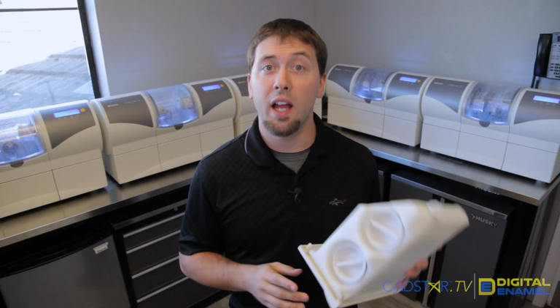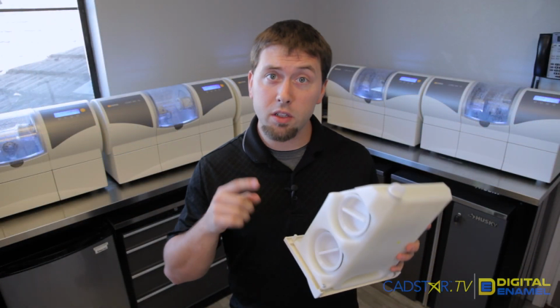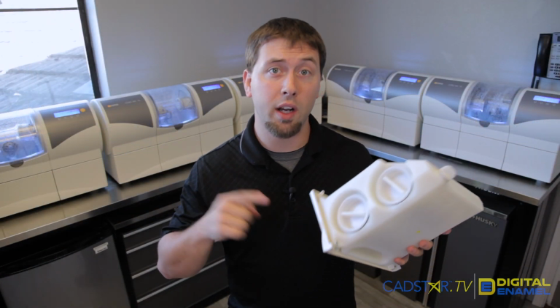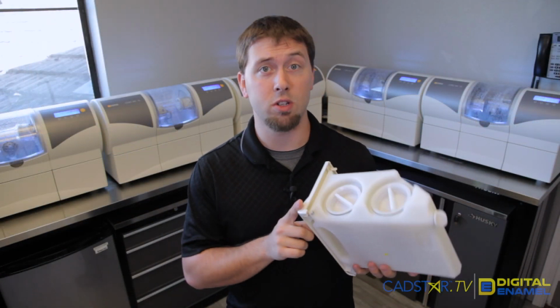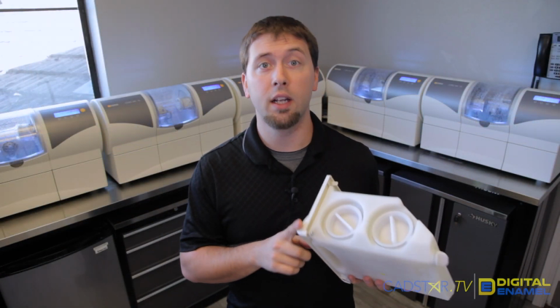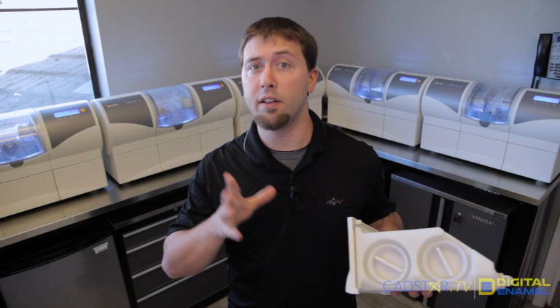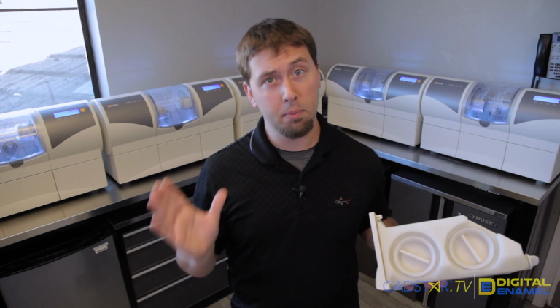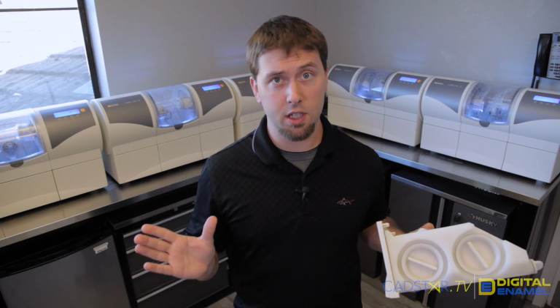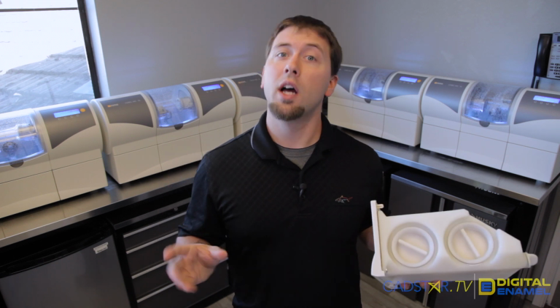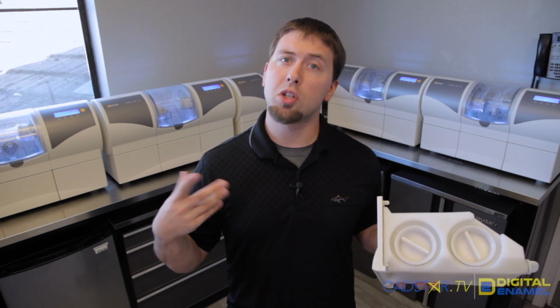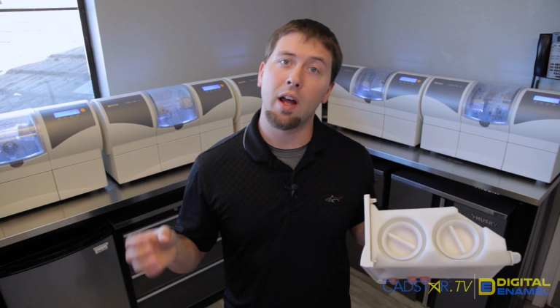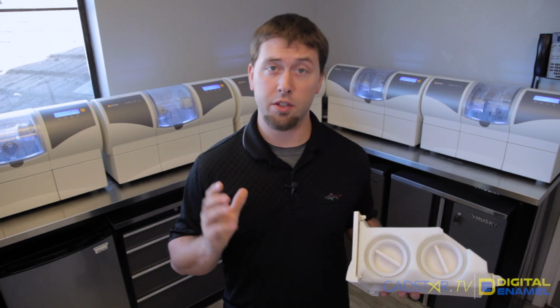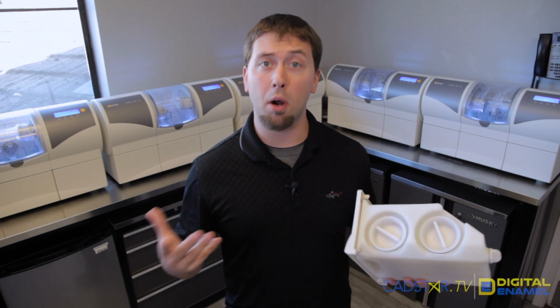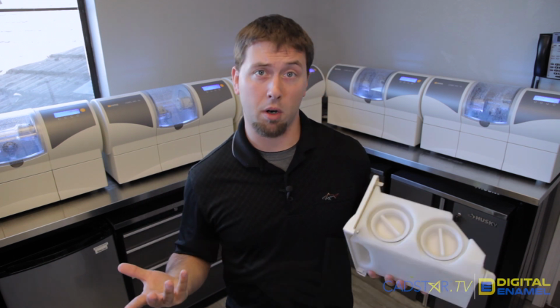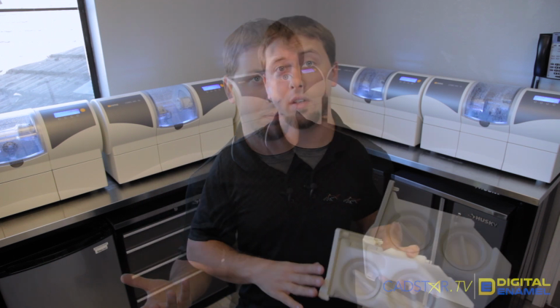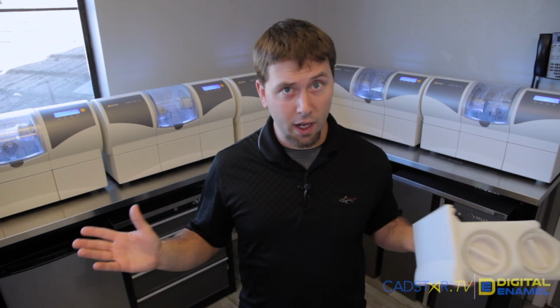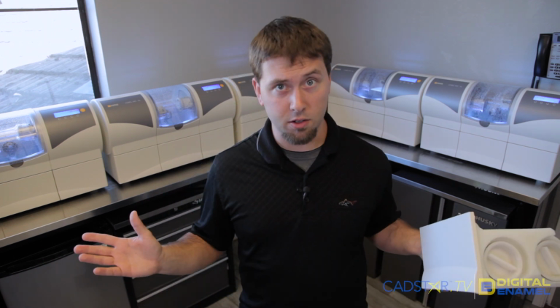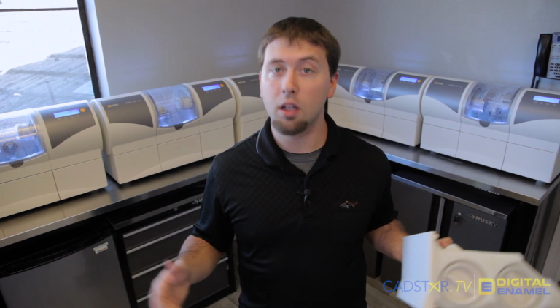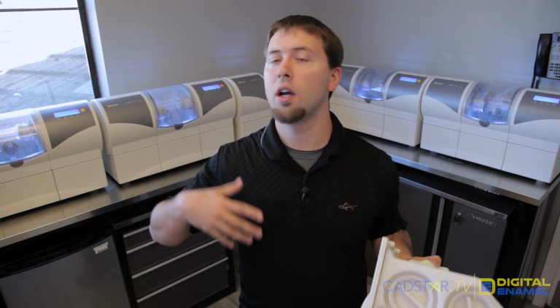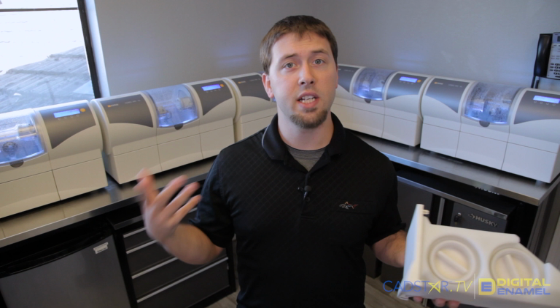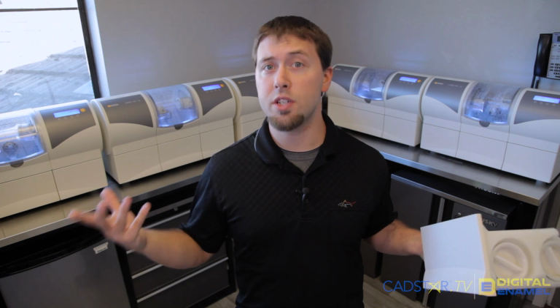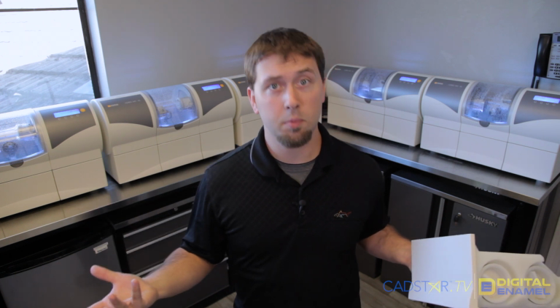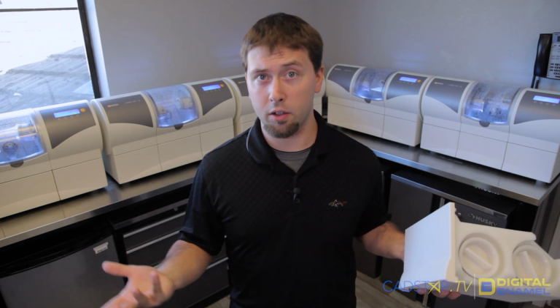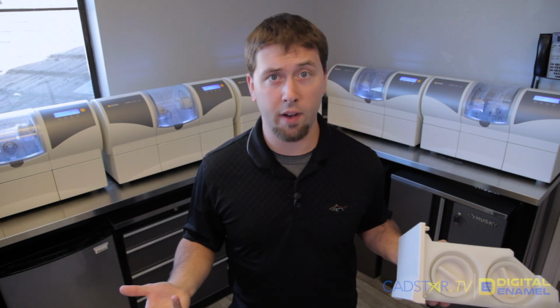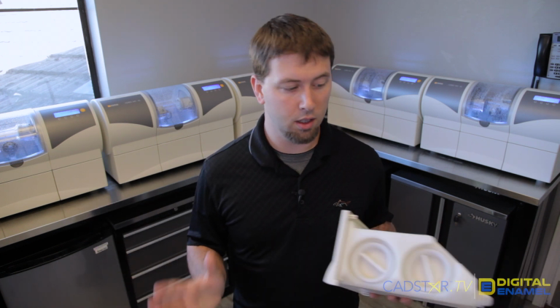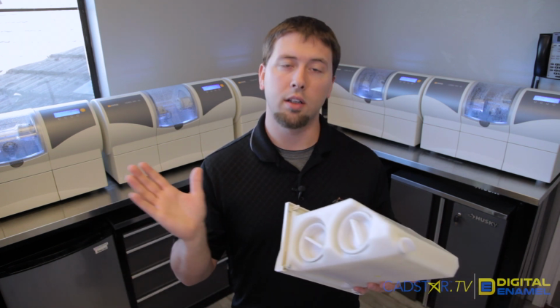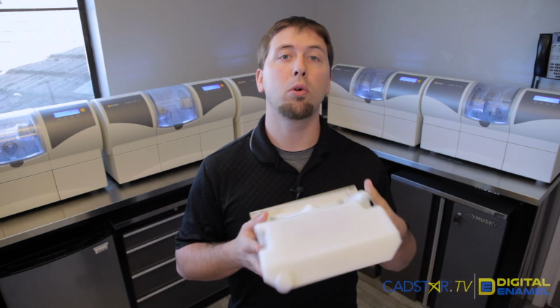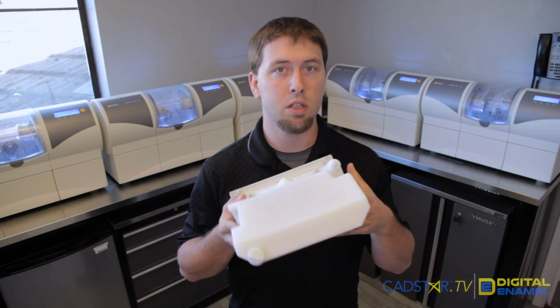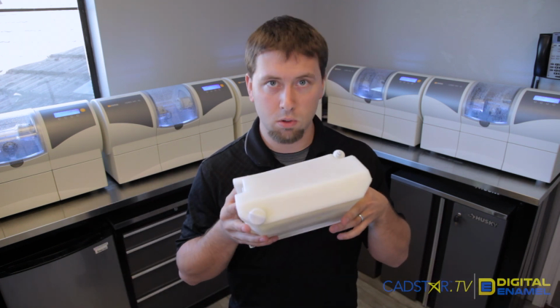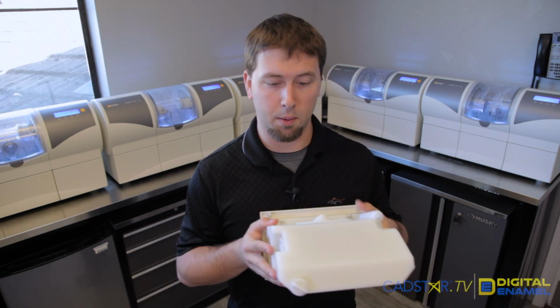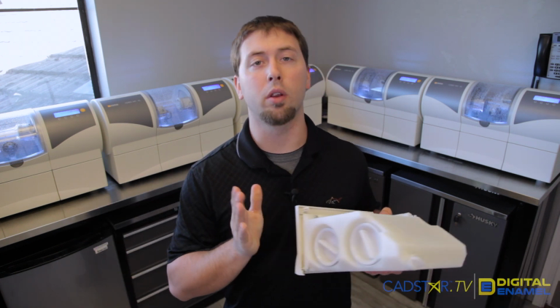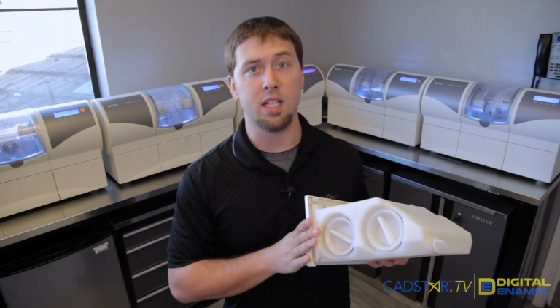If you do want an extra tank and you have Patterson, just call and ask for the parts department. If you don't have Patterson, contact your CEREC material provider and they will get you hooked up with the right tank.